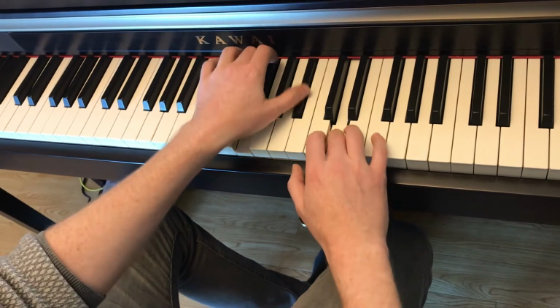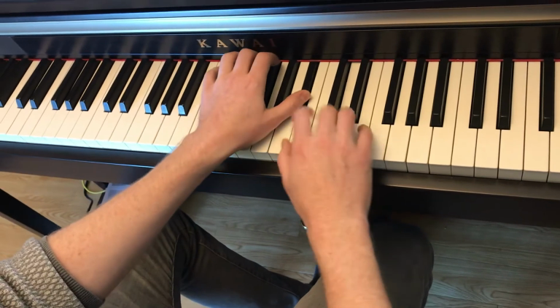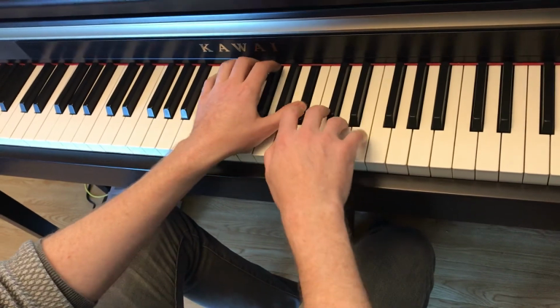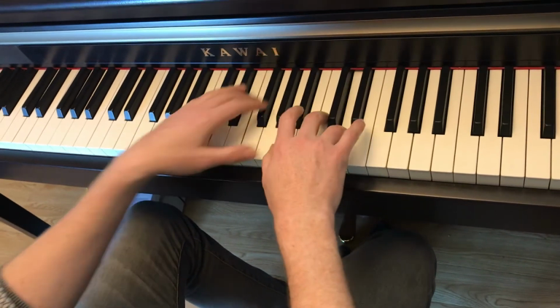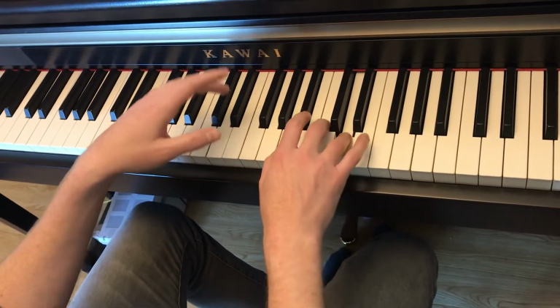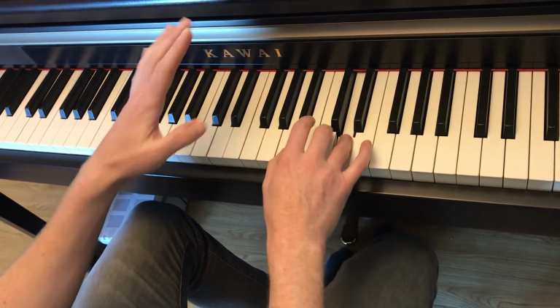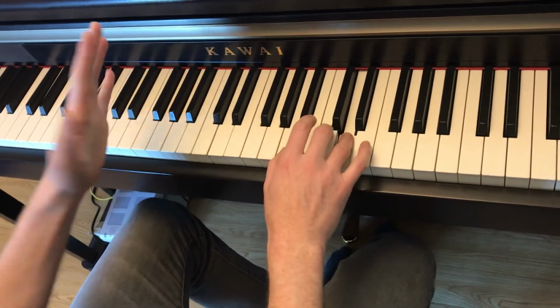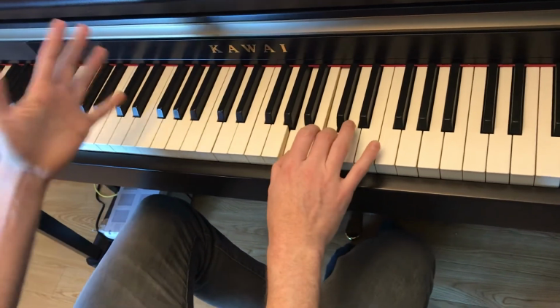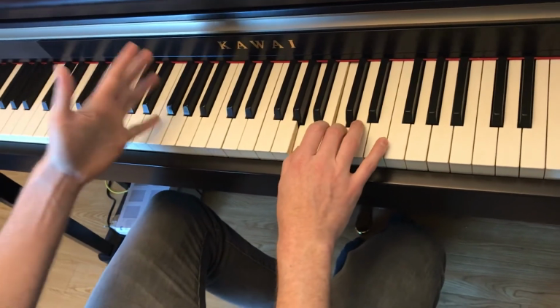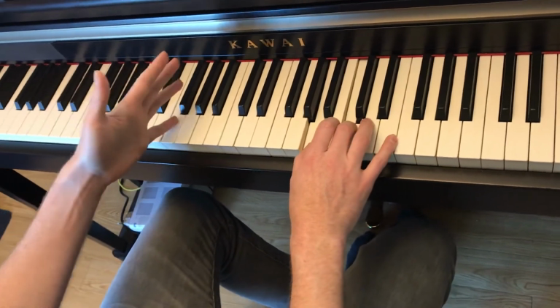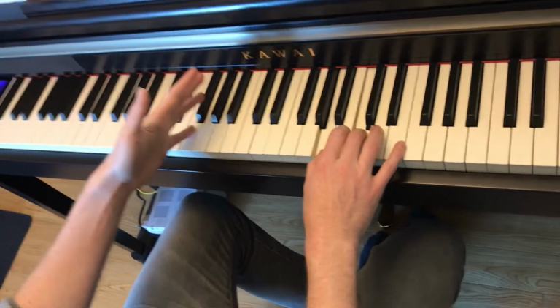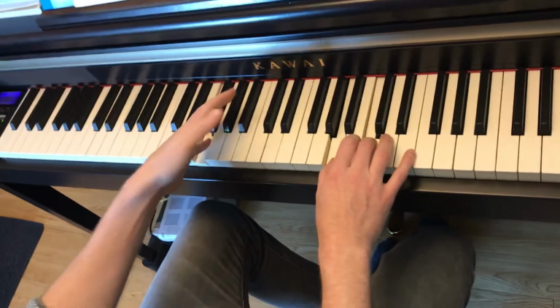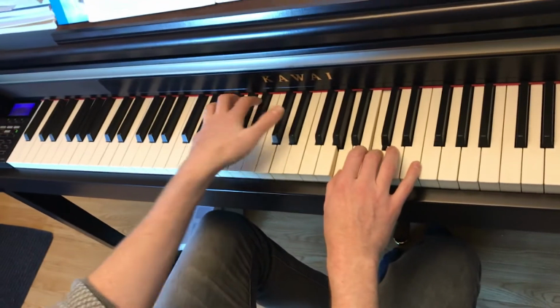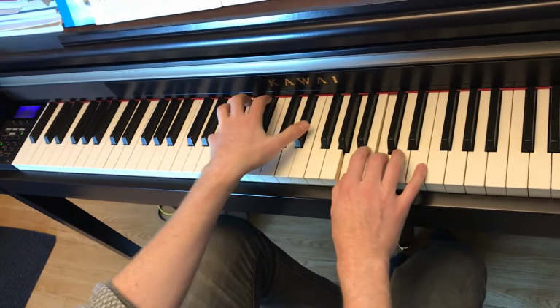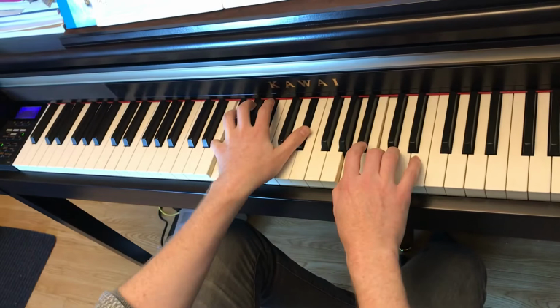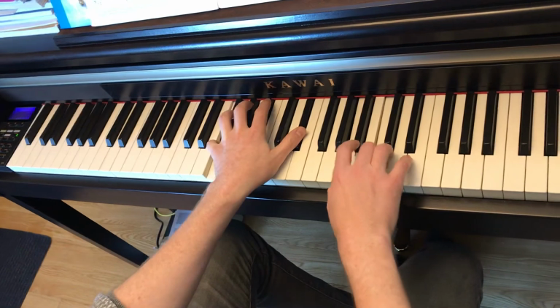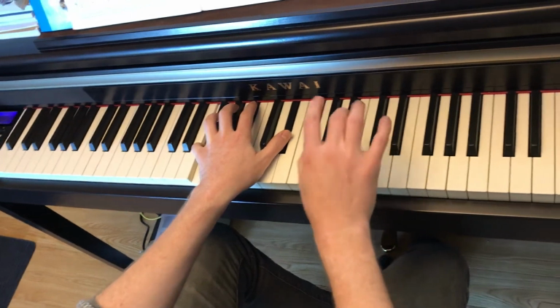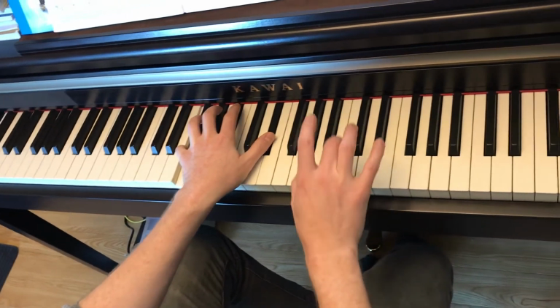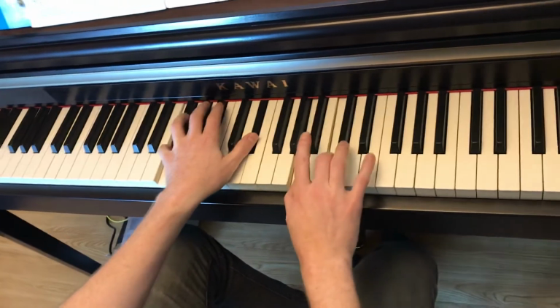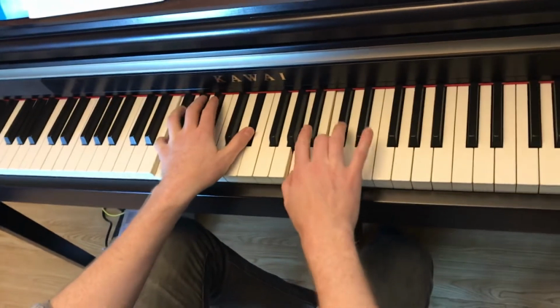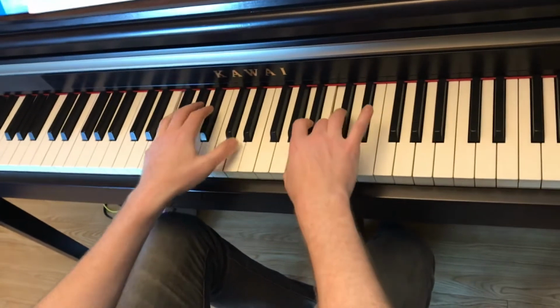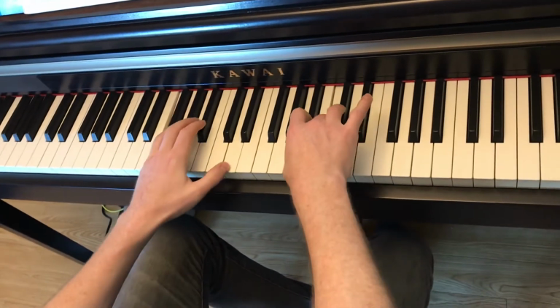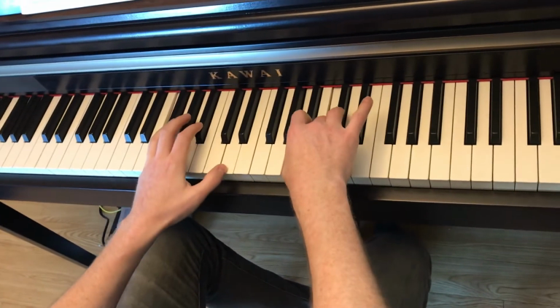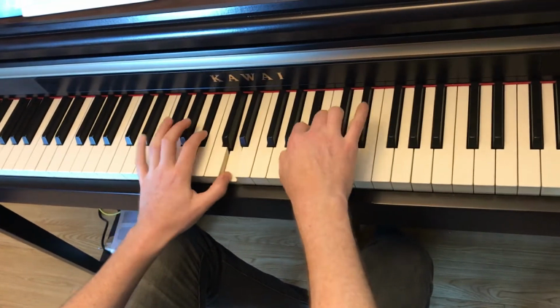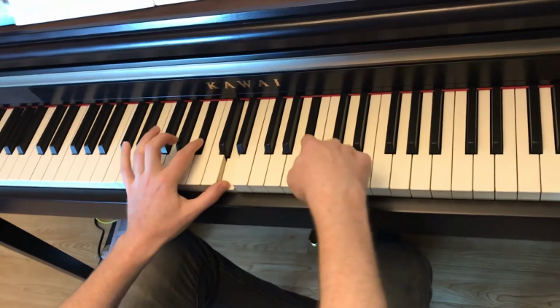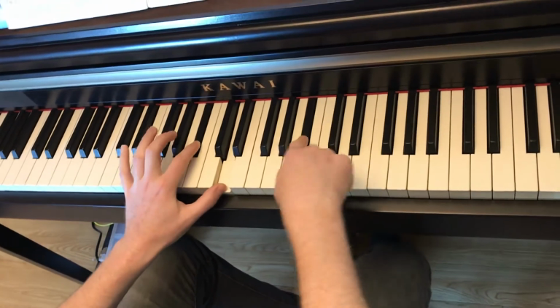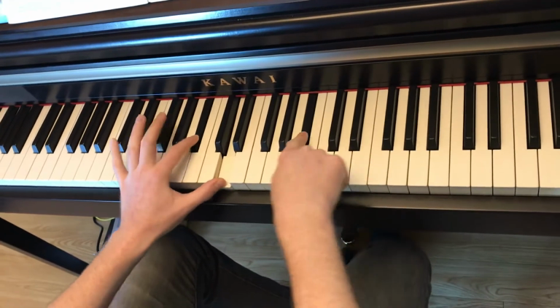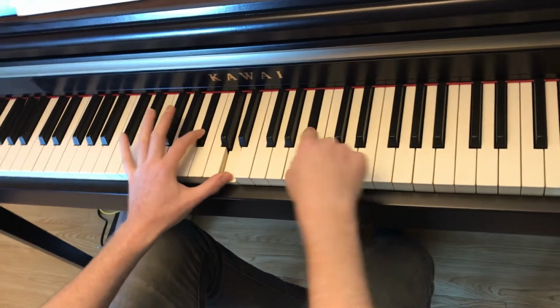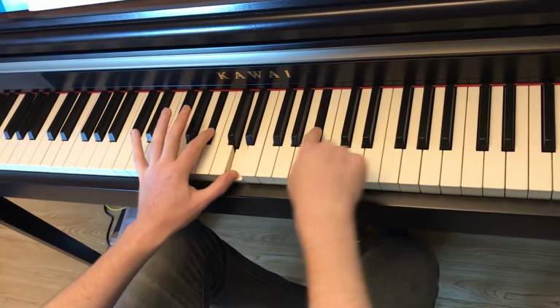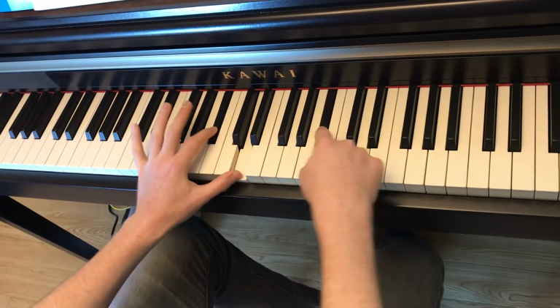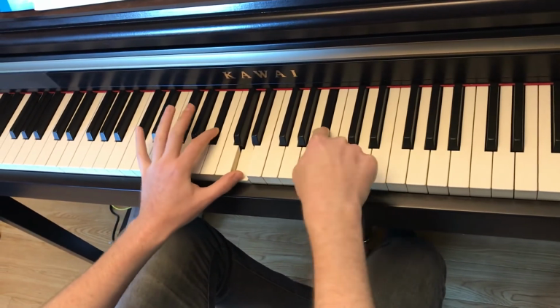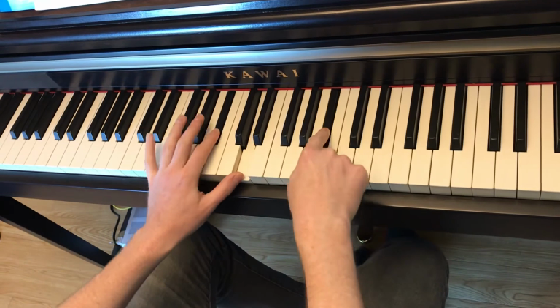And then finger 5 on the lower F. Bb, F, 1 and 3. Notice you got a Bb, Bb in both hands.